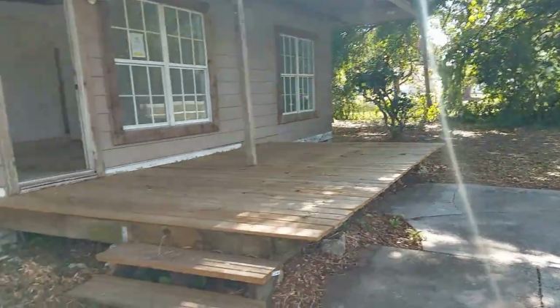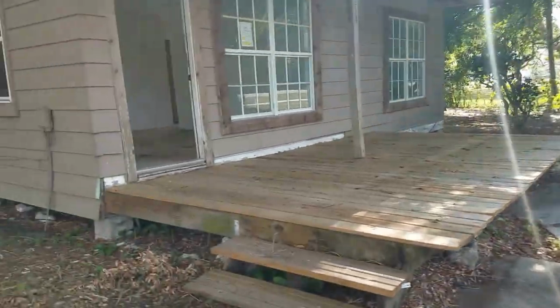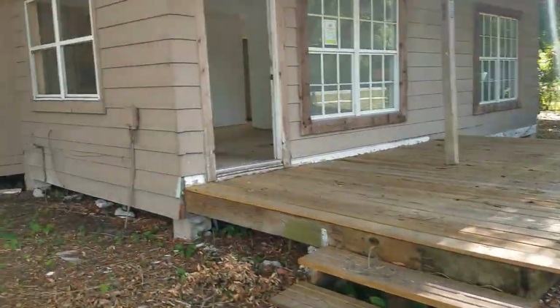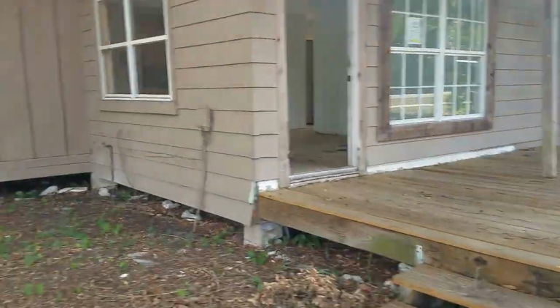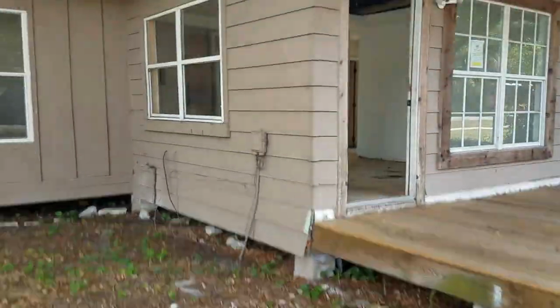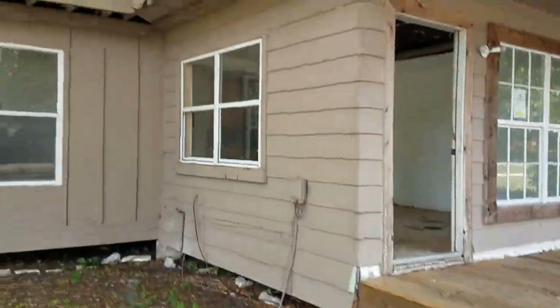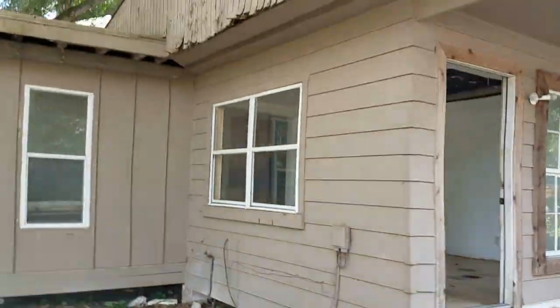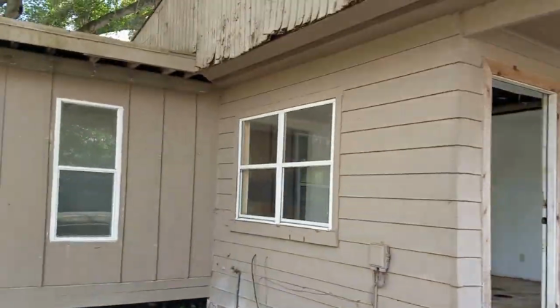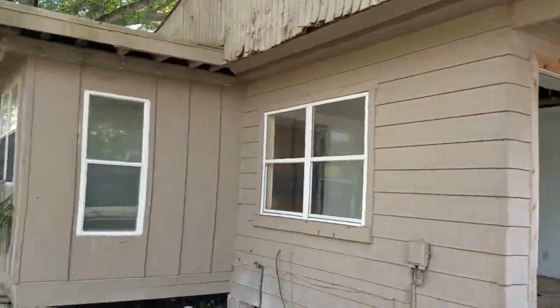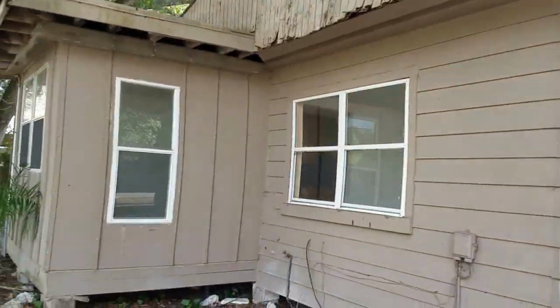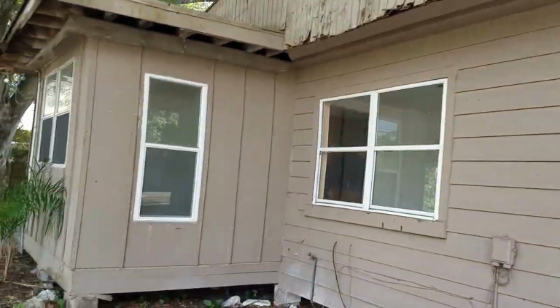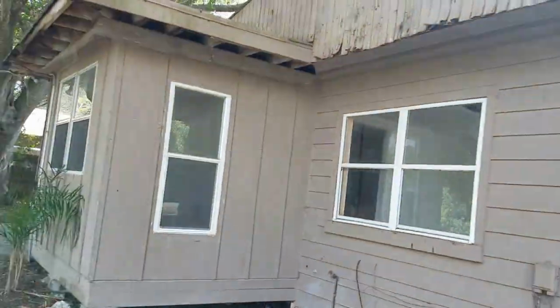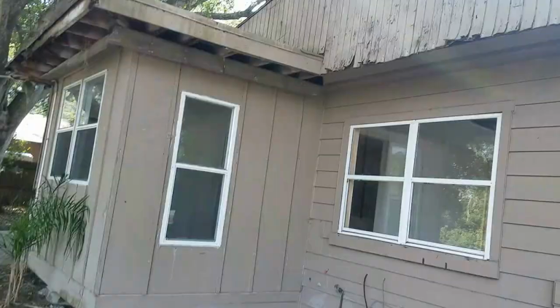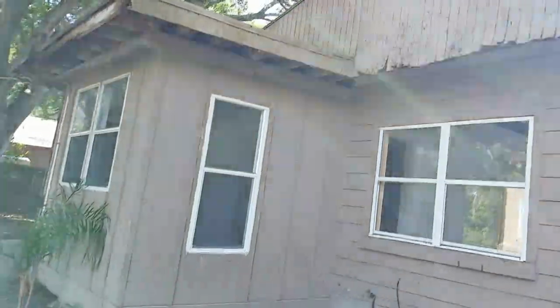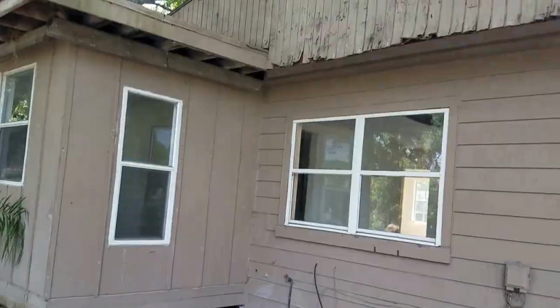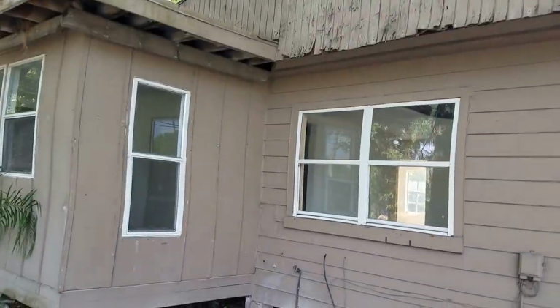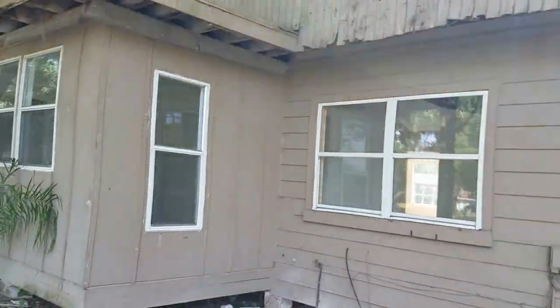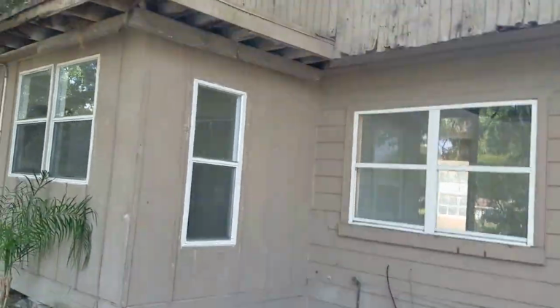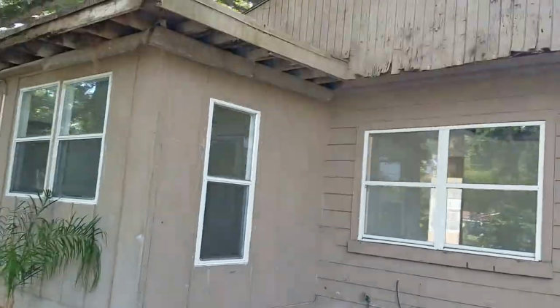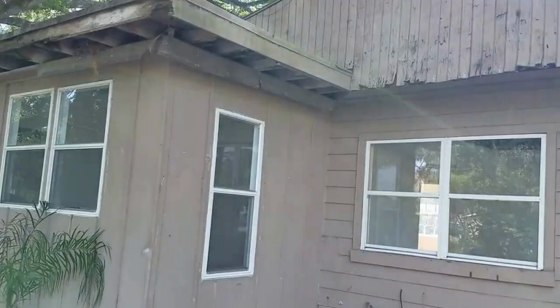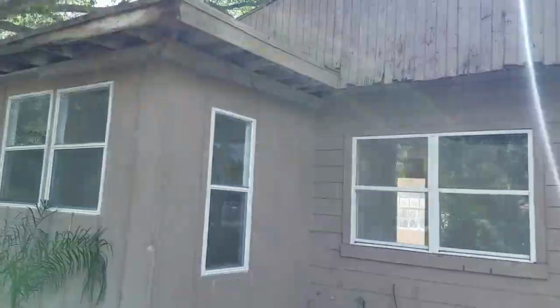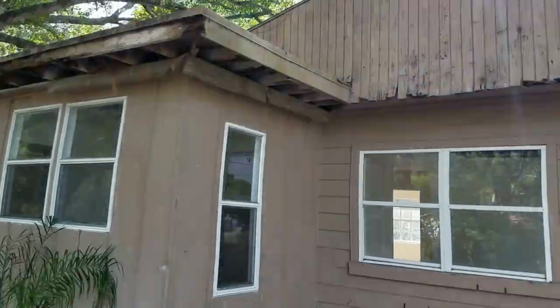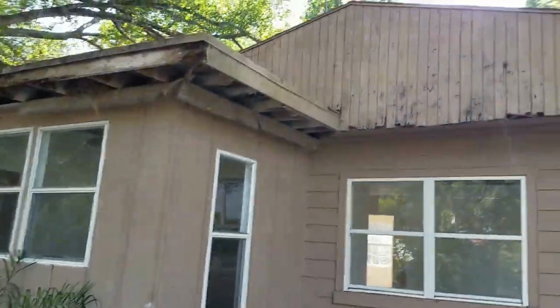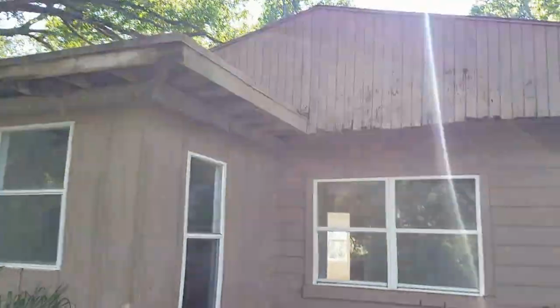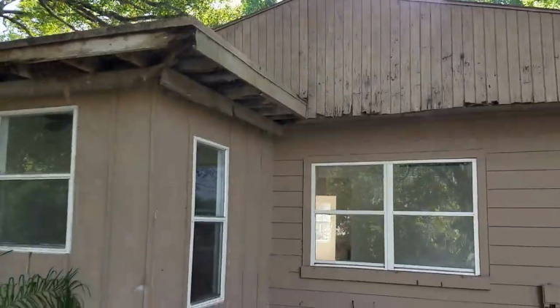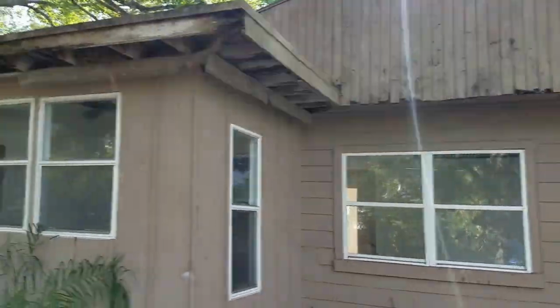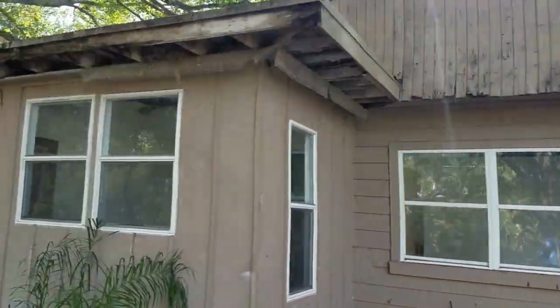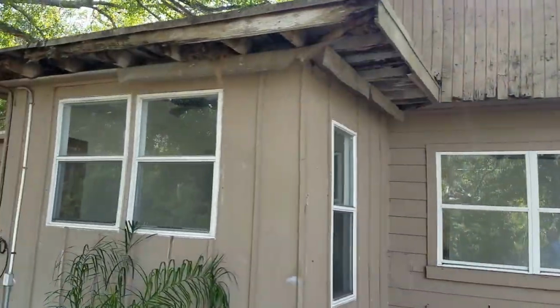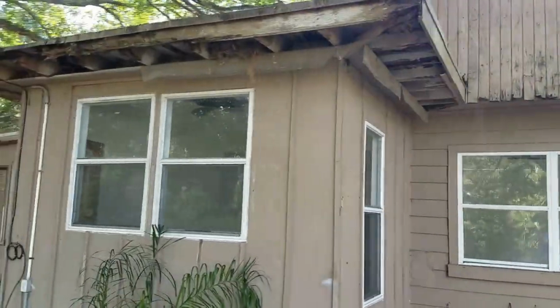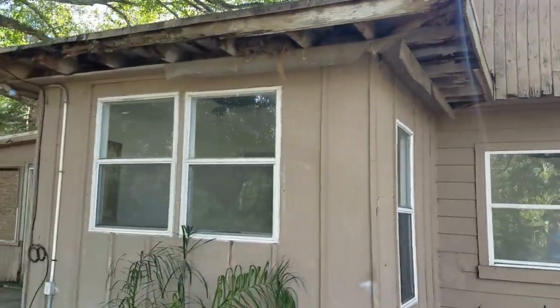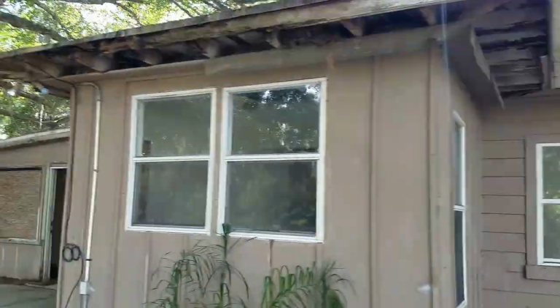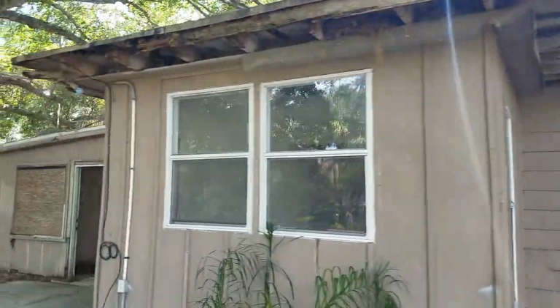This house is really, really bad. I look at a lot of crappy houses, but this one is really, really crappy.